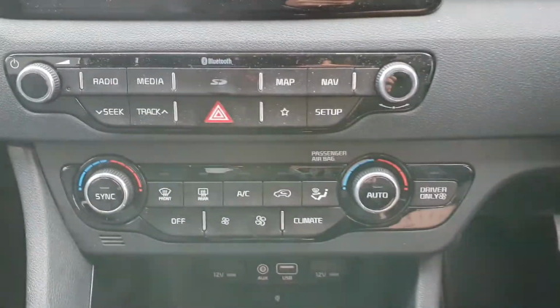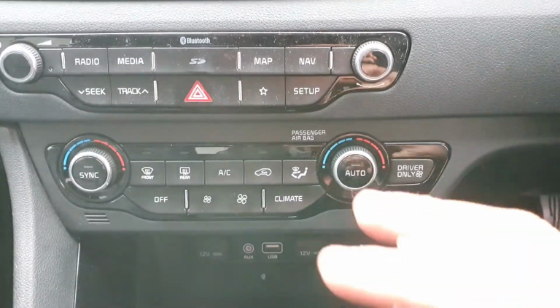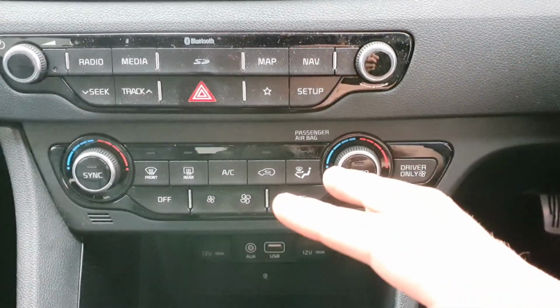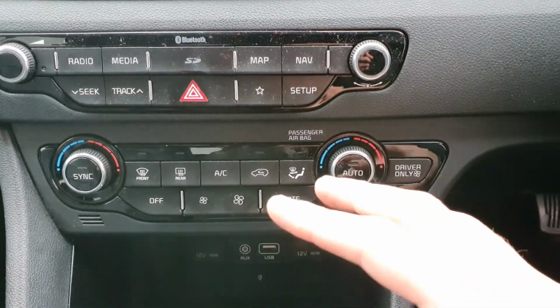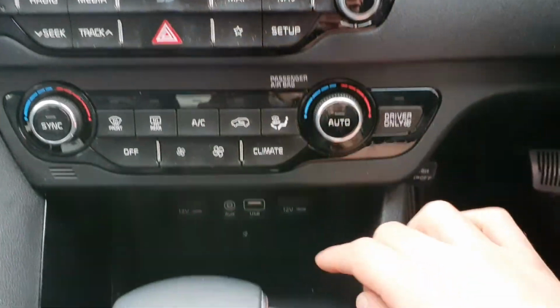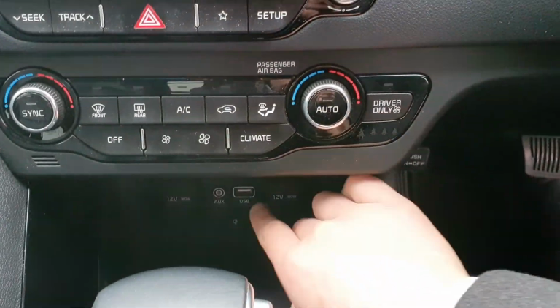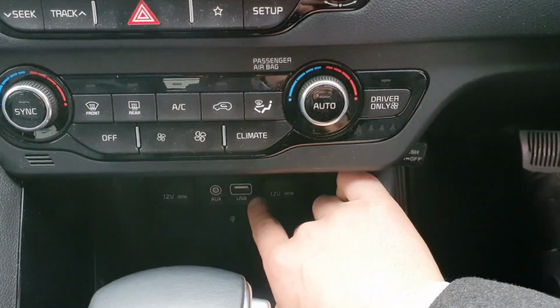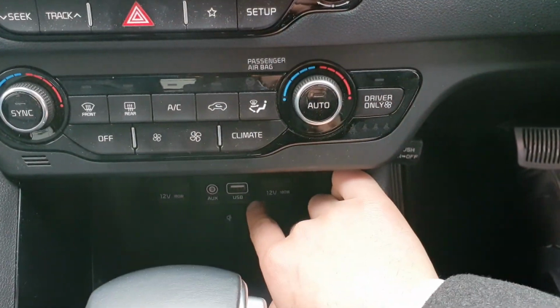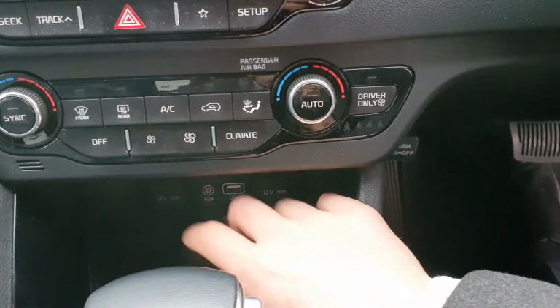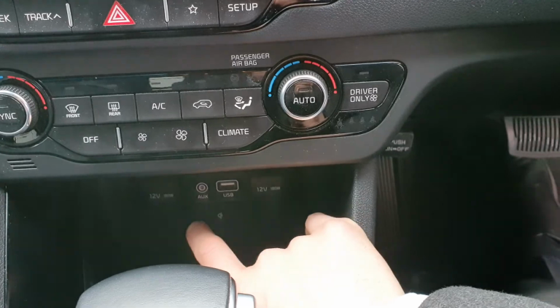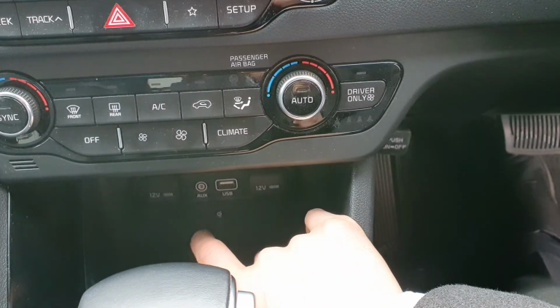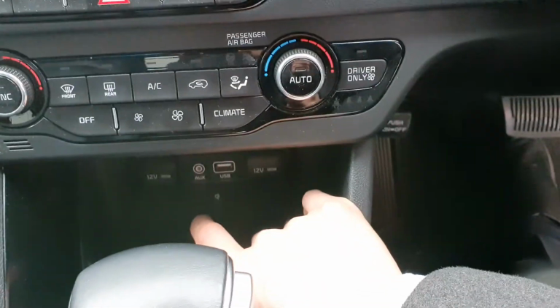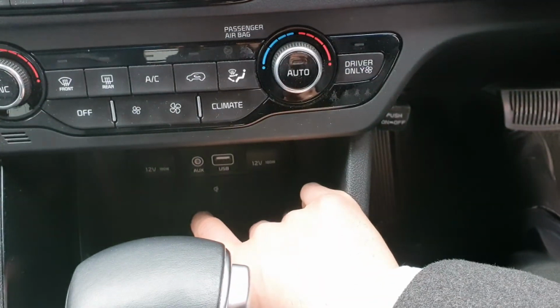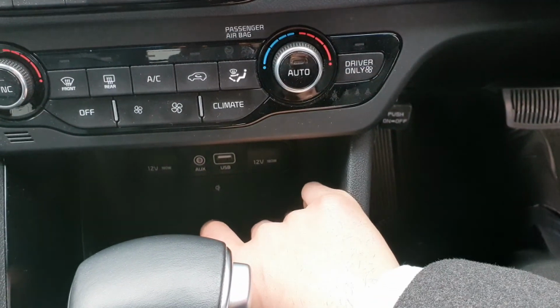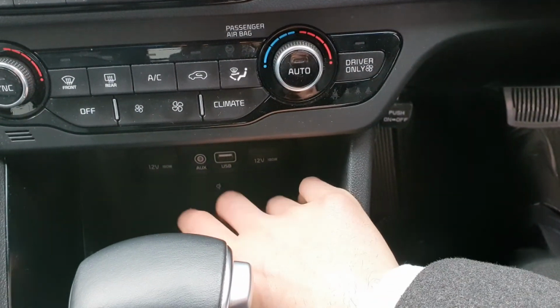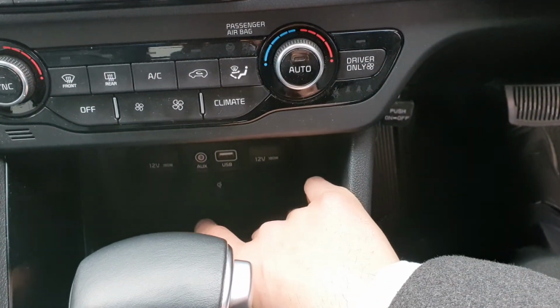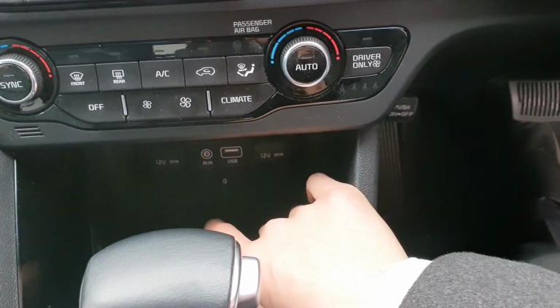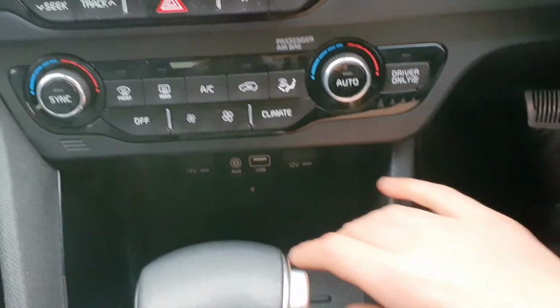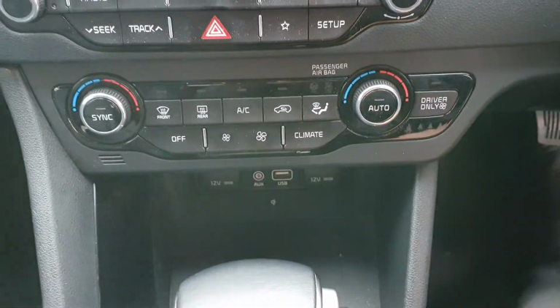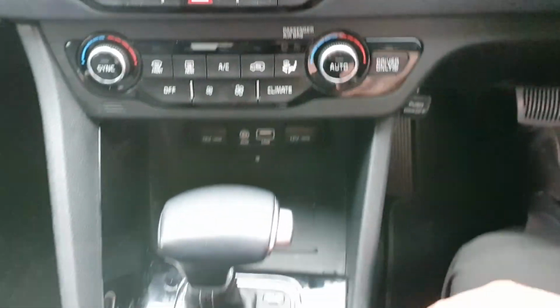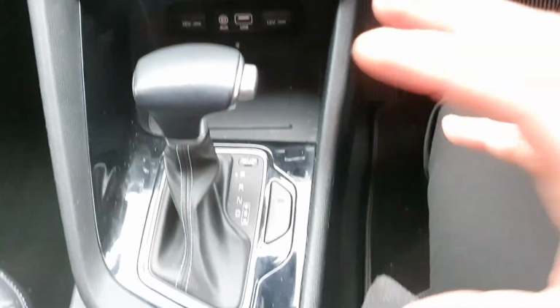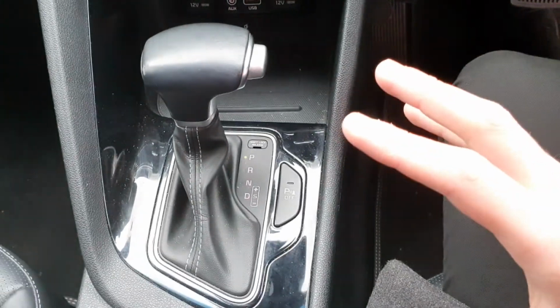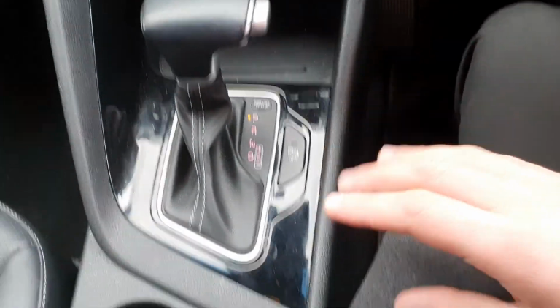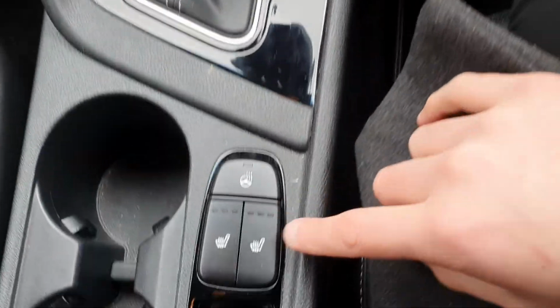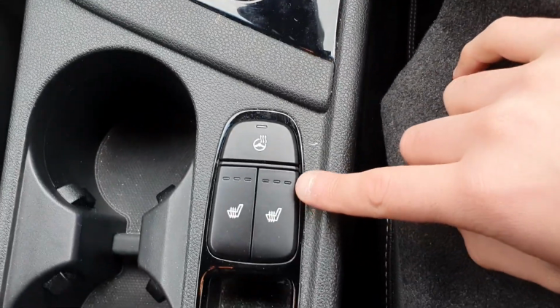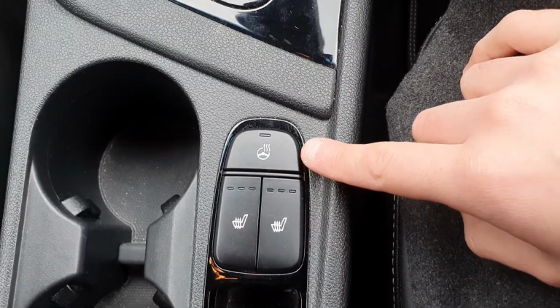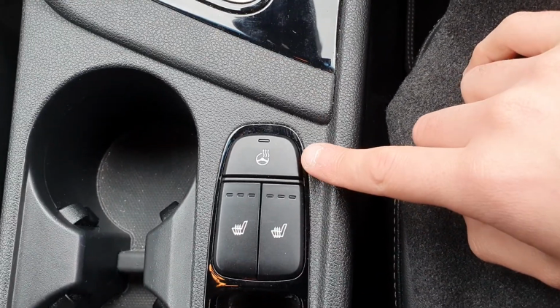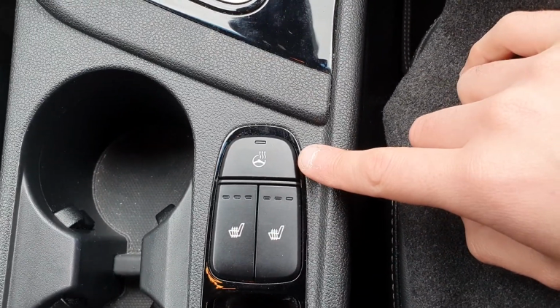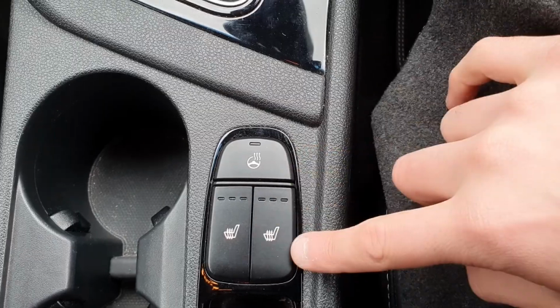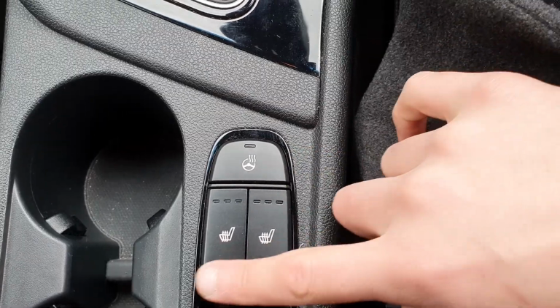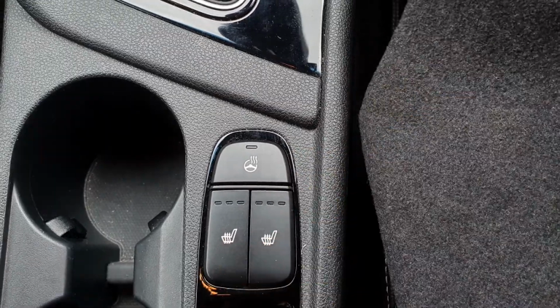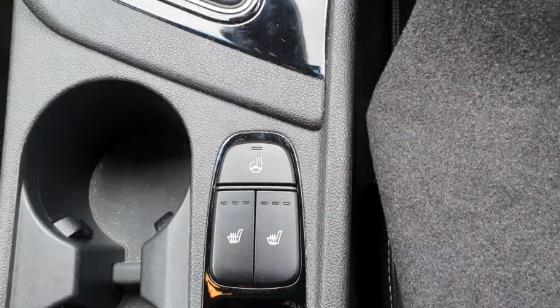Underneath the touchscreen you have your aircon controls, a USB slot, and the wireless charging port — very handy features on the car. The car is fully automatic transmission, and you also have your heated steering wheel and heated seats buttons there as well.